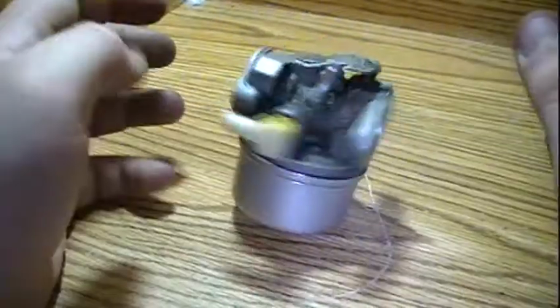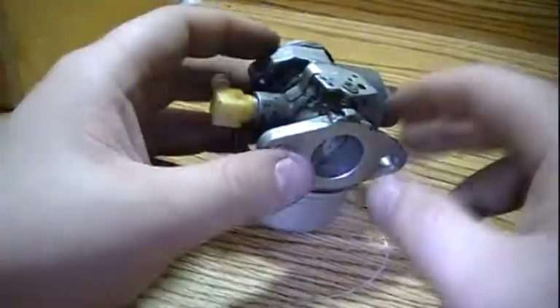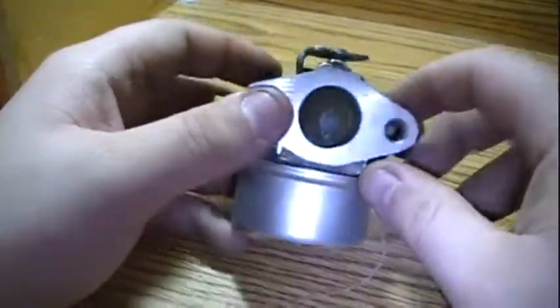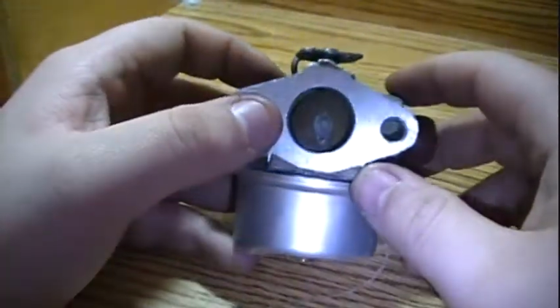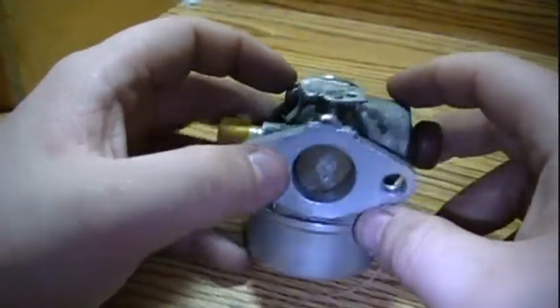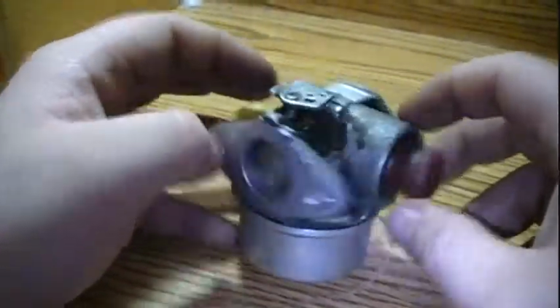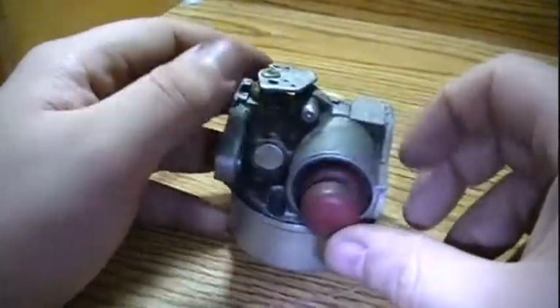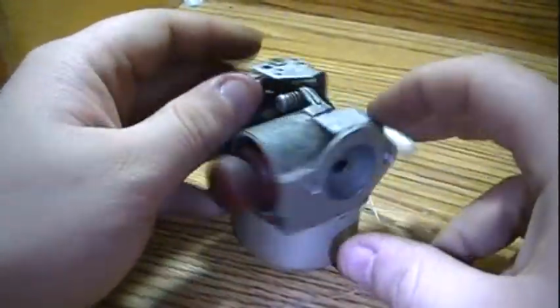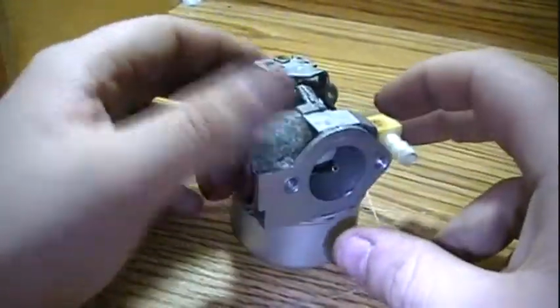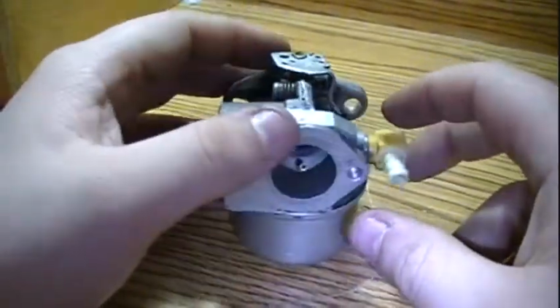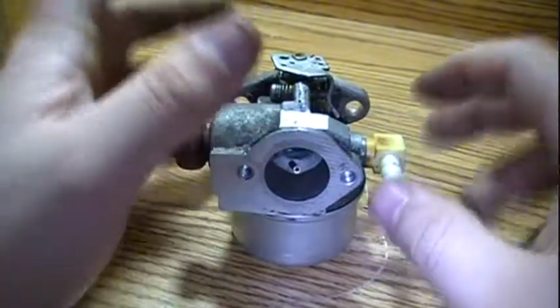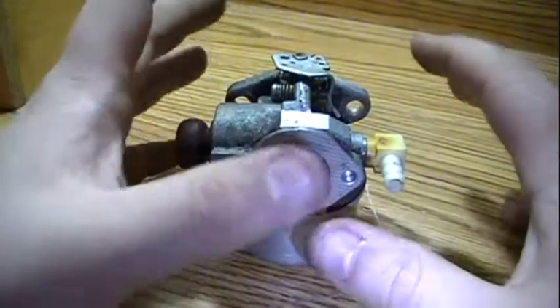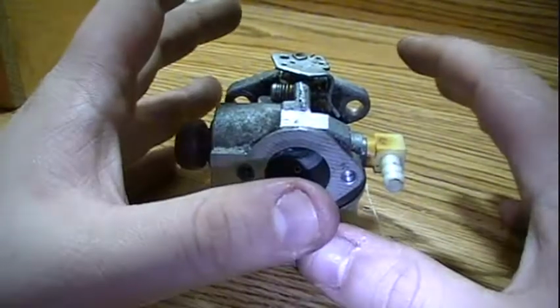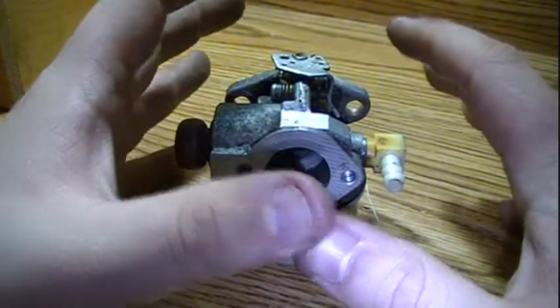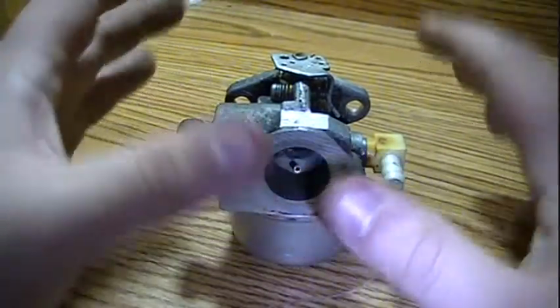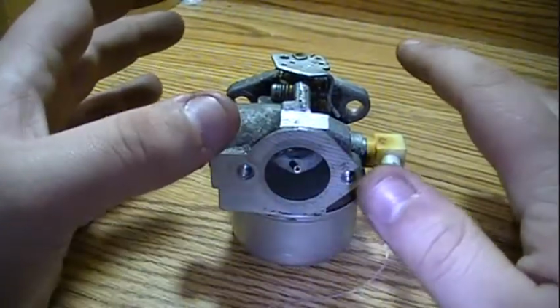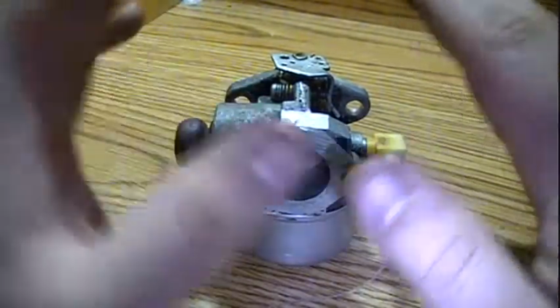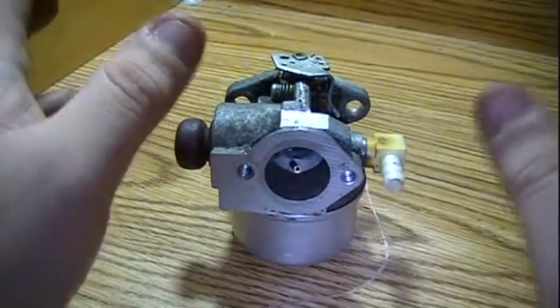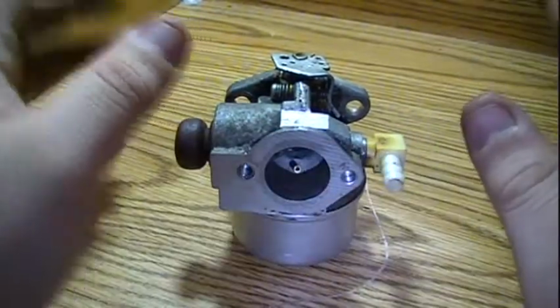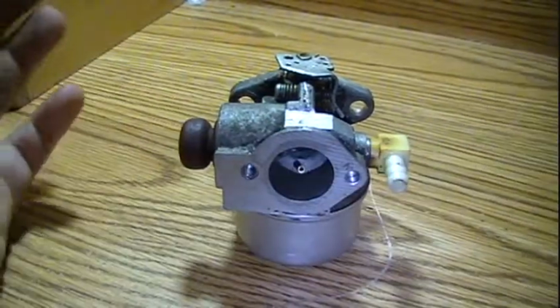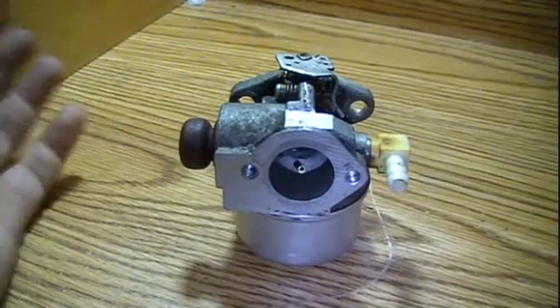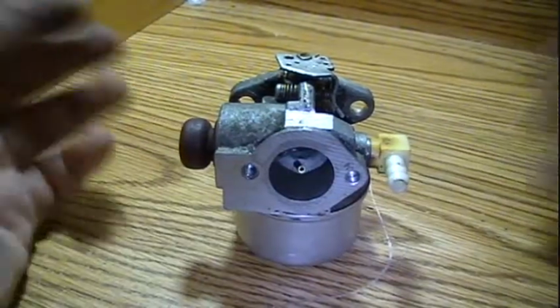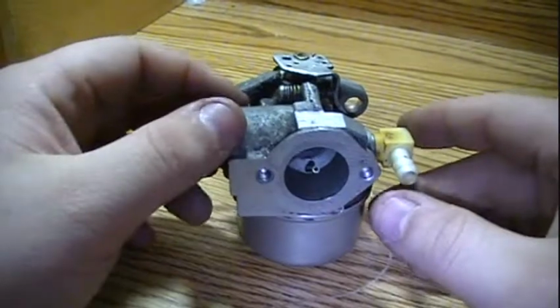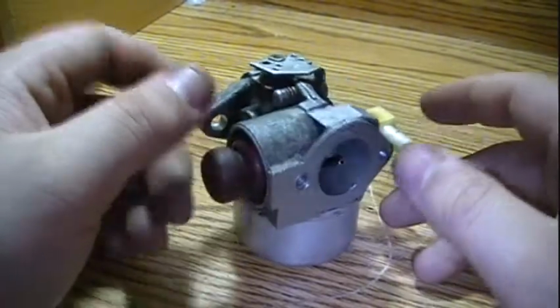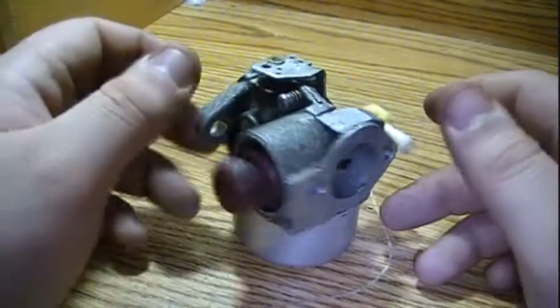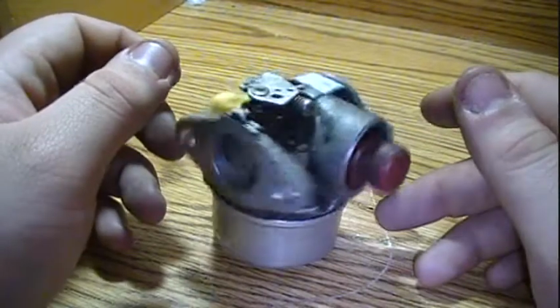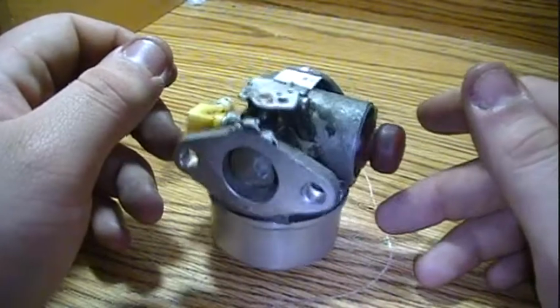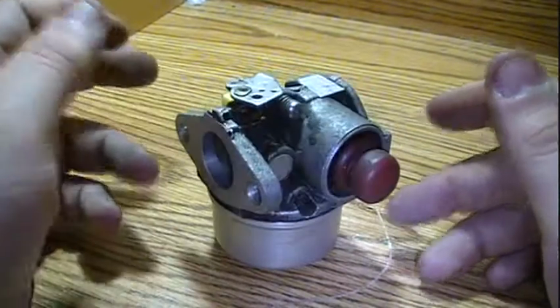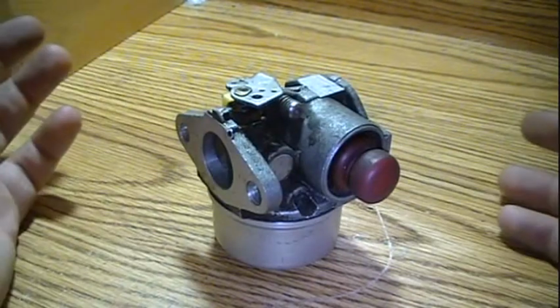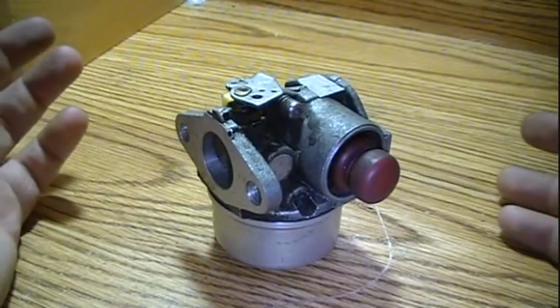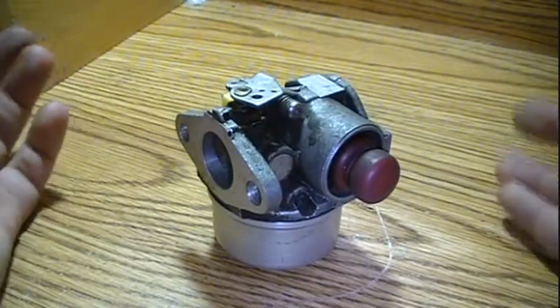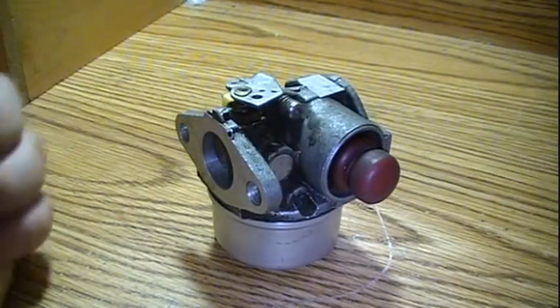Today I'm going to teach you the basics of carburetion. This is just going to be a fundamentals video, nothing repair. It just so happens that I have a Tecumseh AutoMagic carburetor.